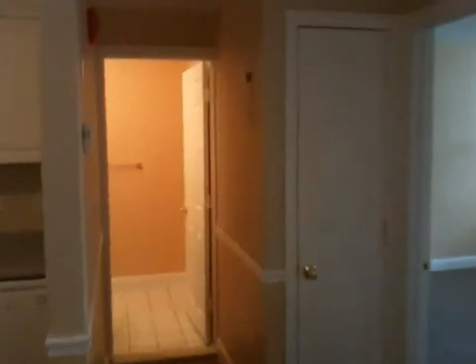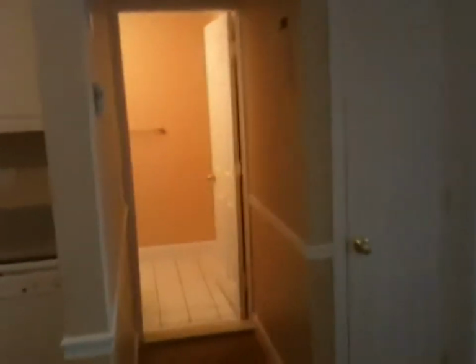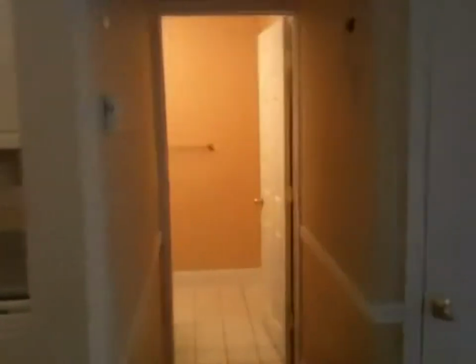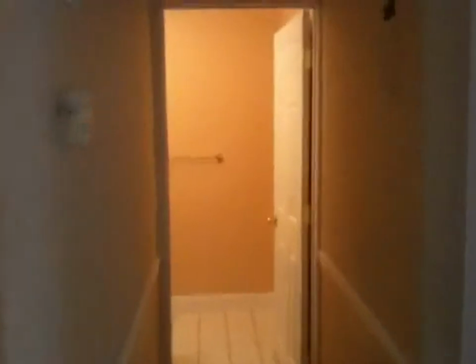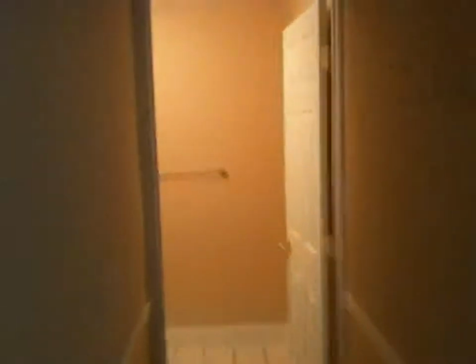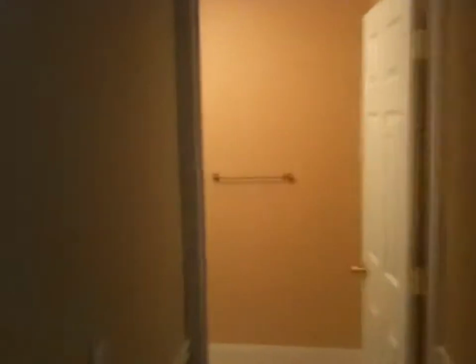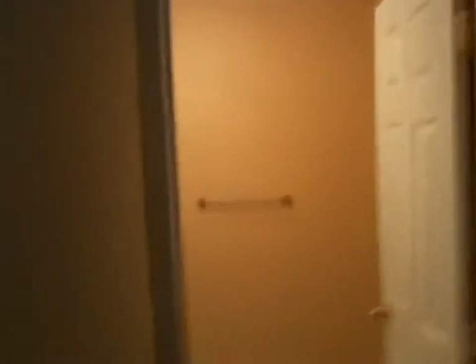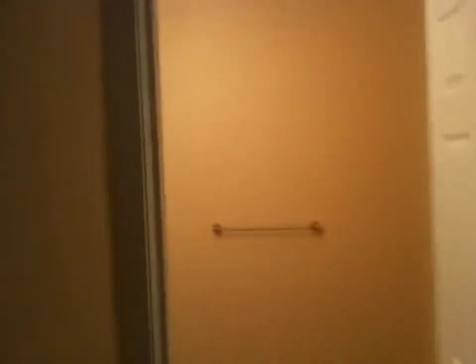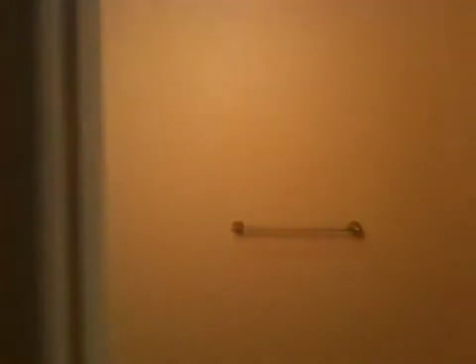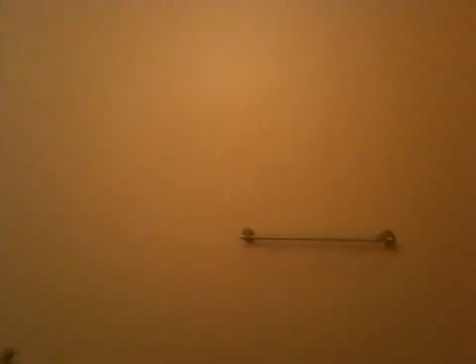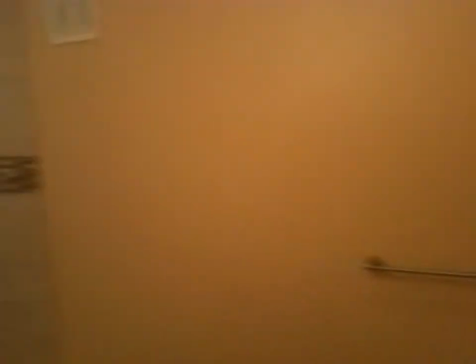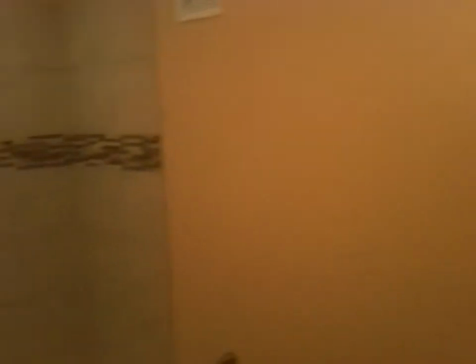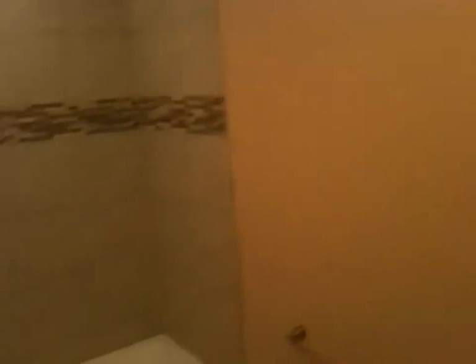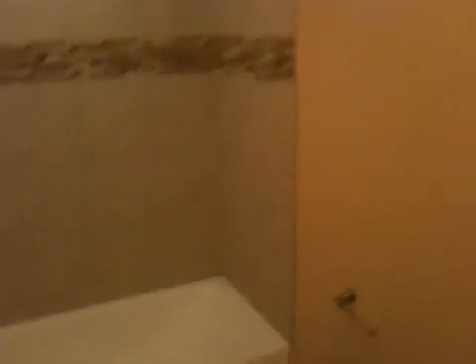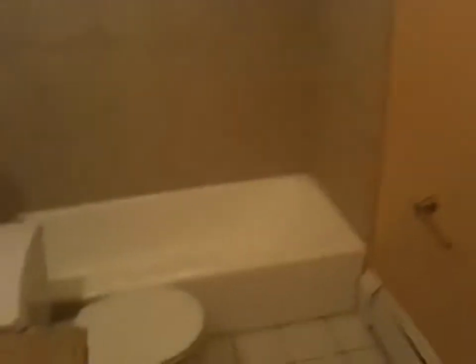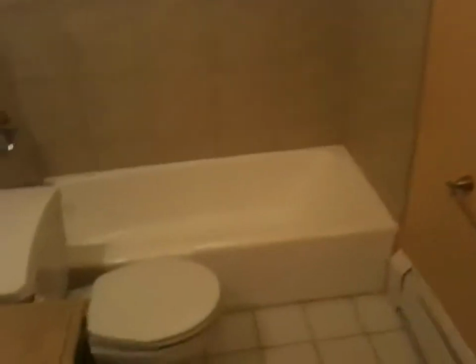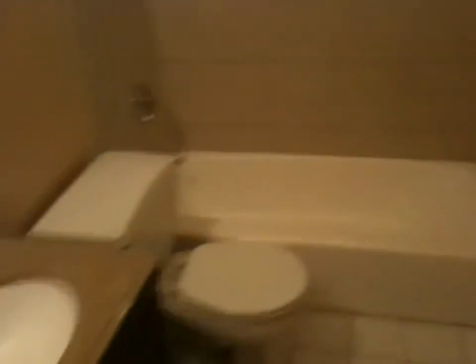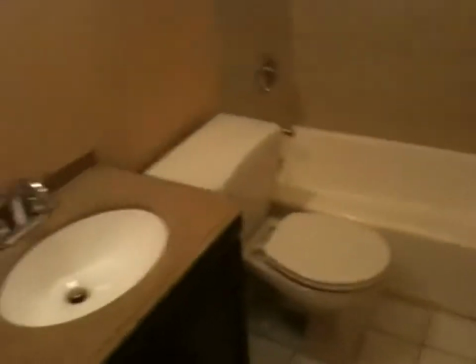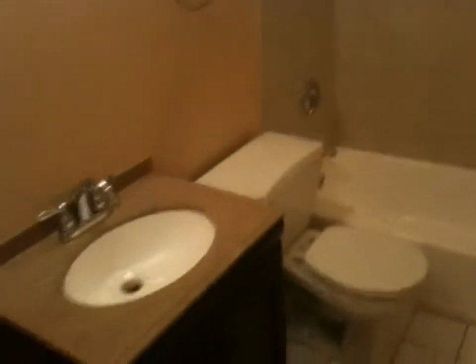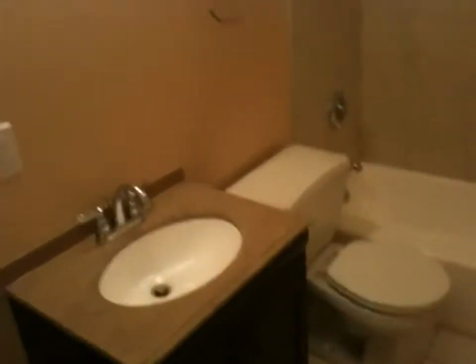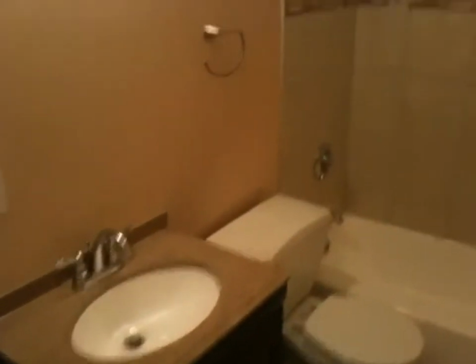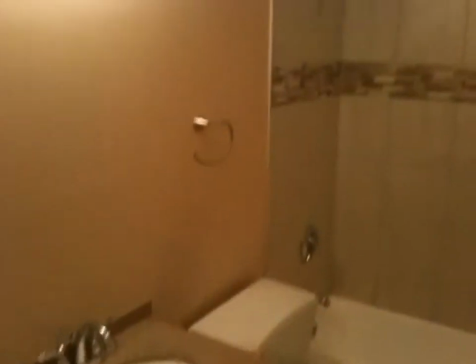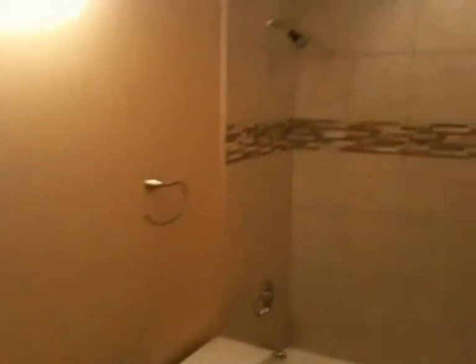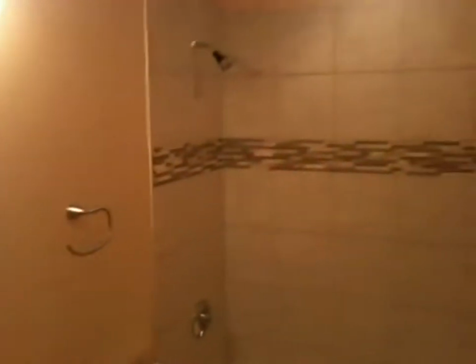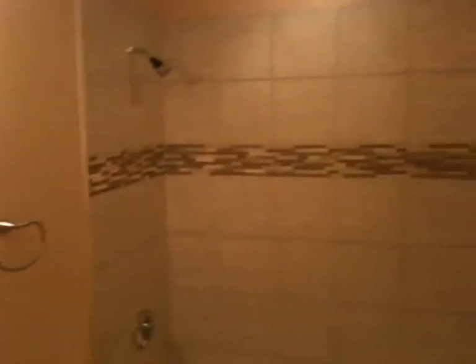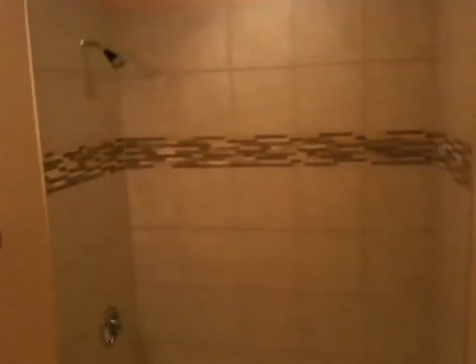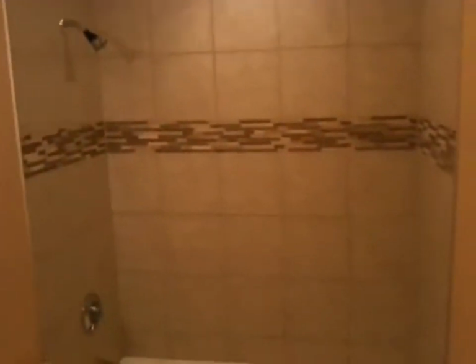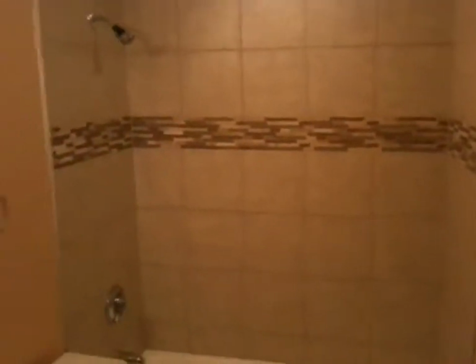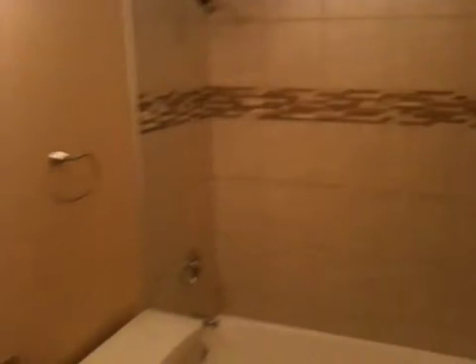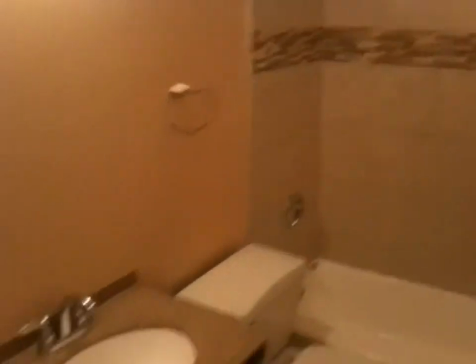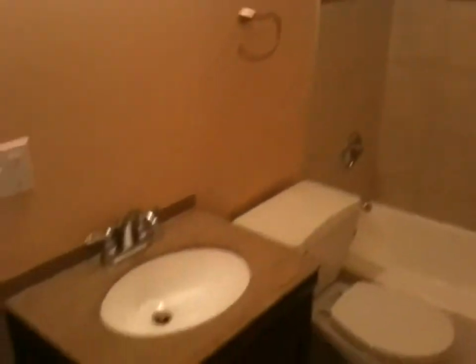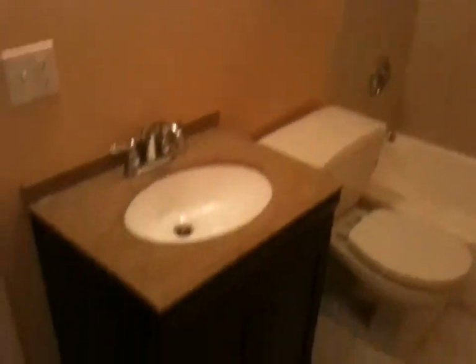Let's walk into the bathroom, which has just been redone as well. New paint, new tile, new vanity.